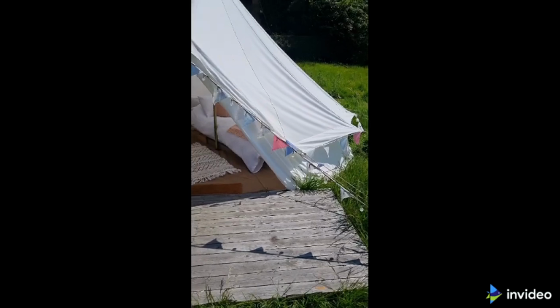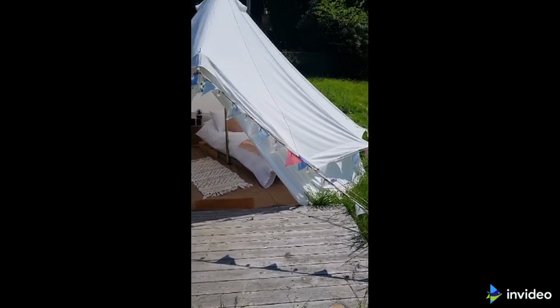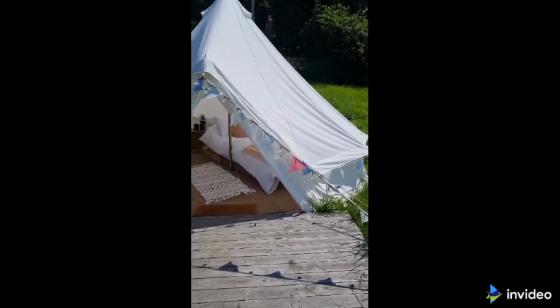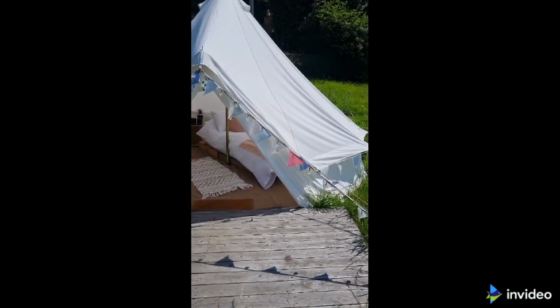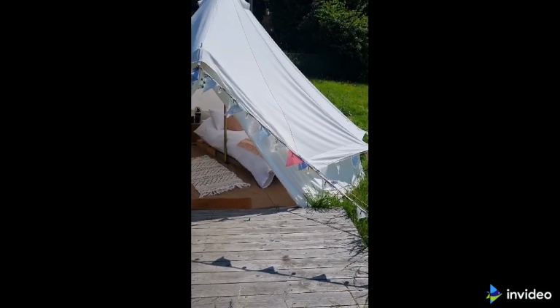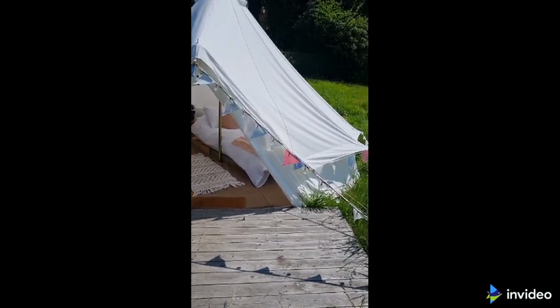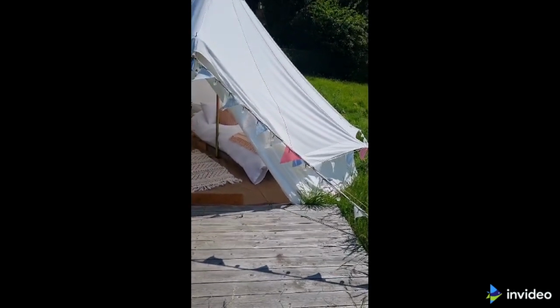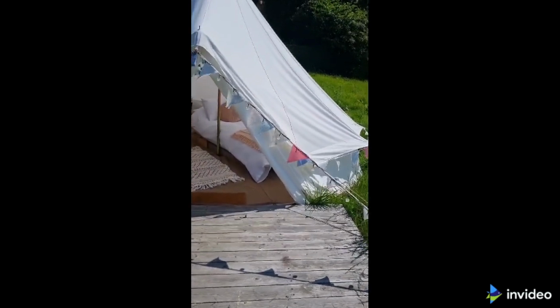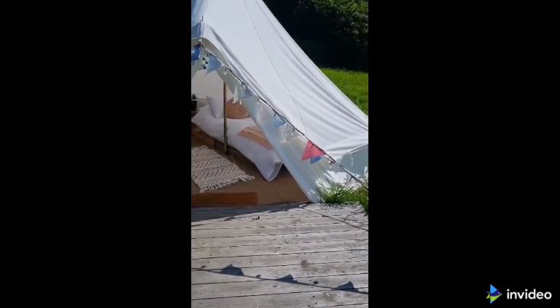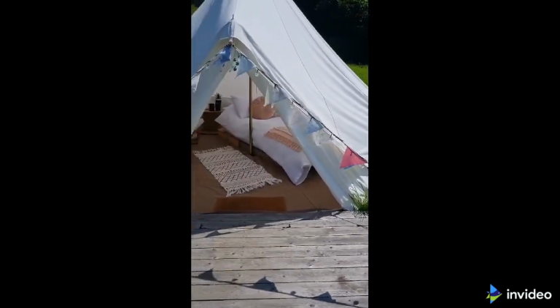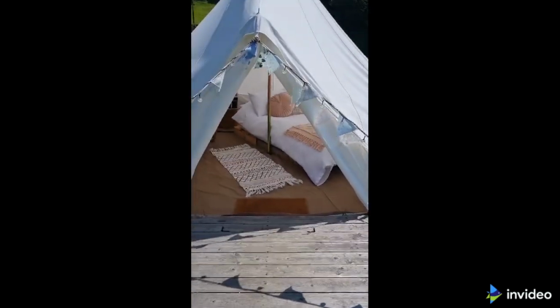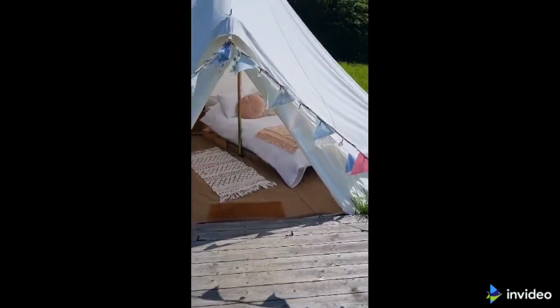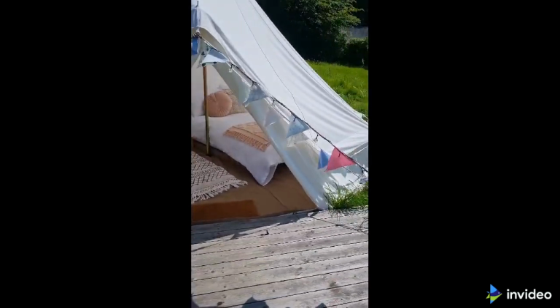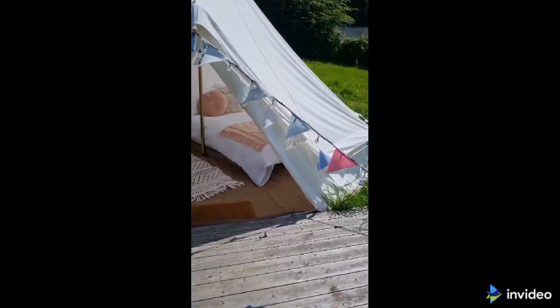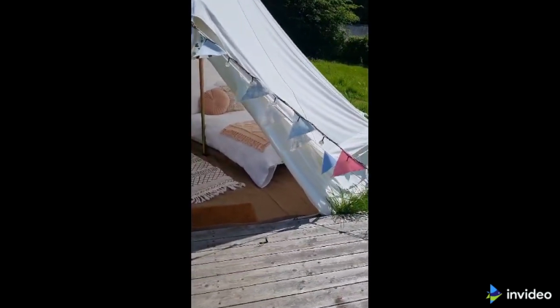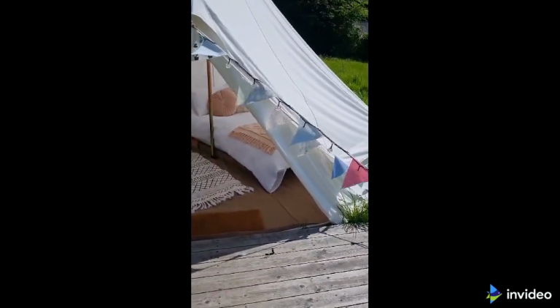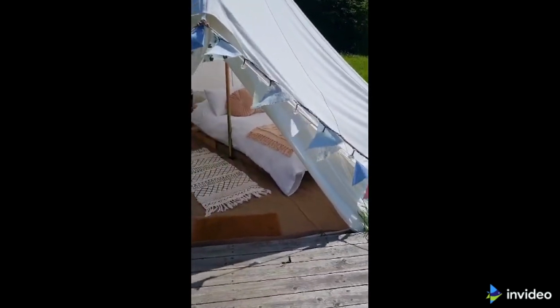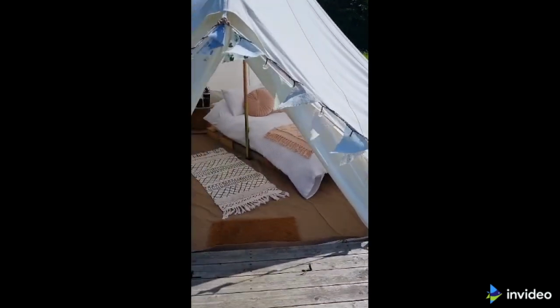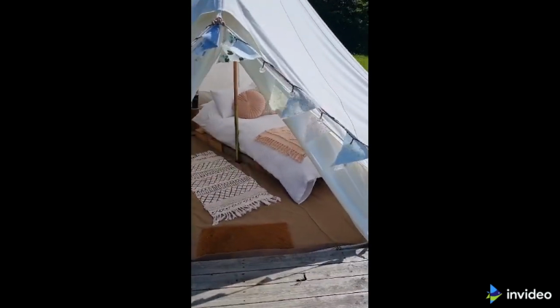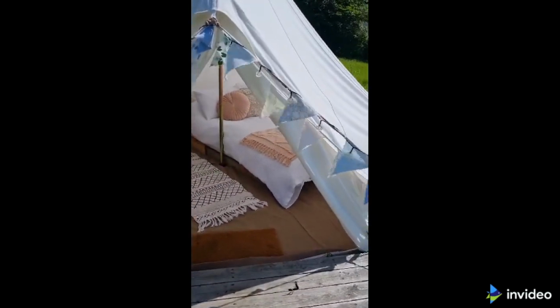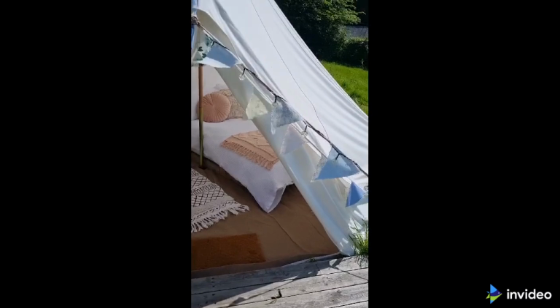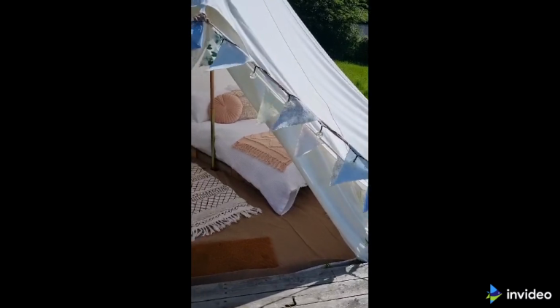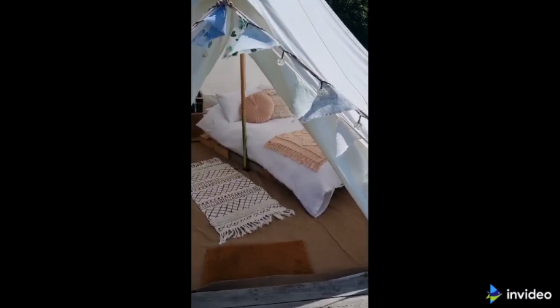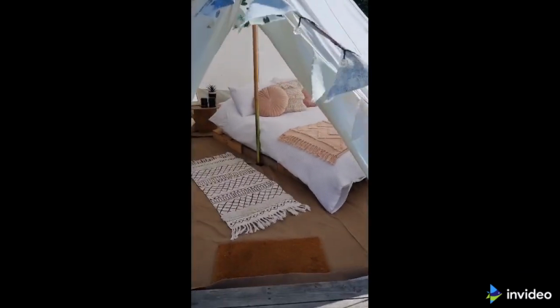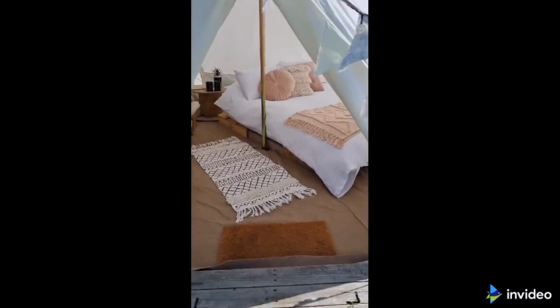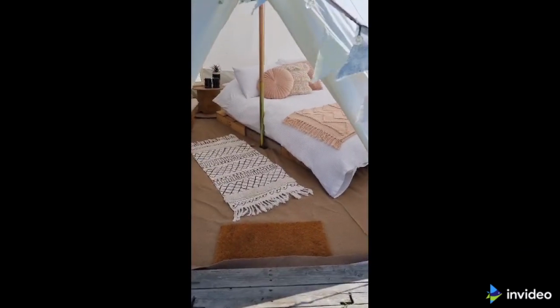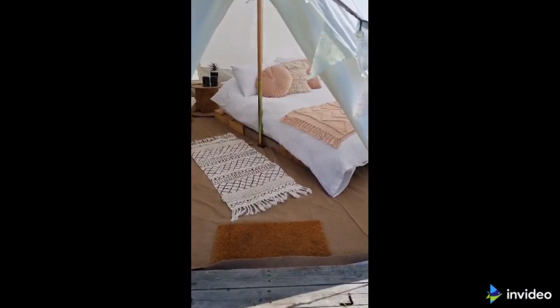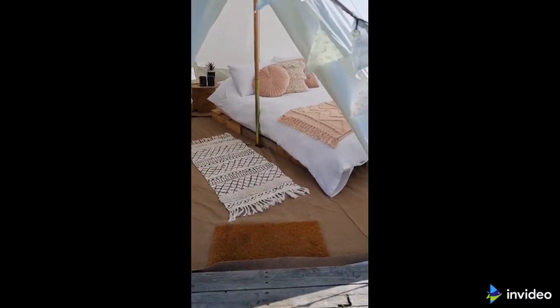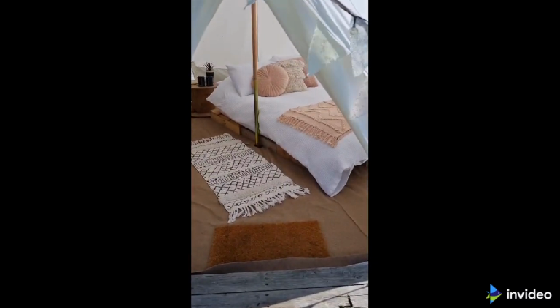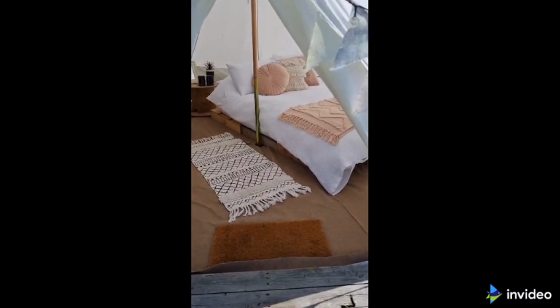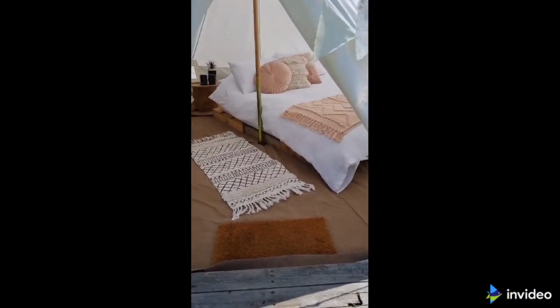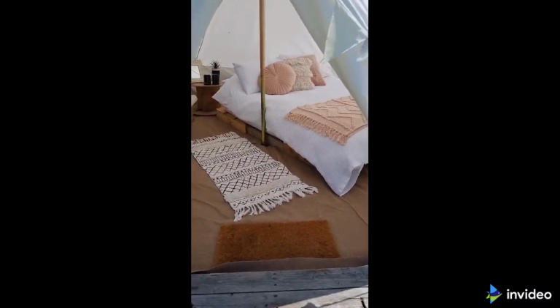So here we are. We're at Punpanton Farm — that's how you say it. Punpanton, I think. Panpunton, actually. Panpunton.